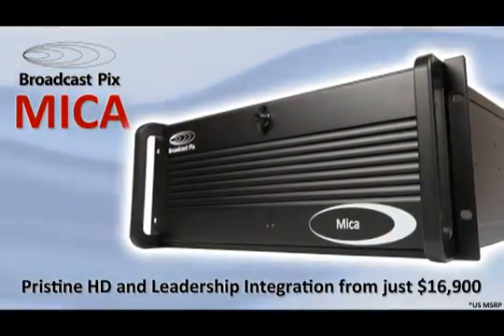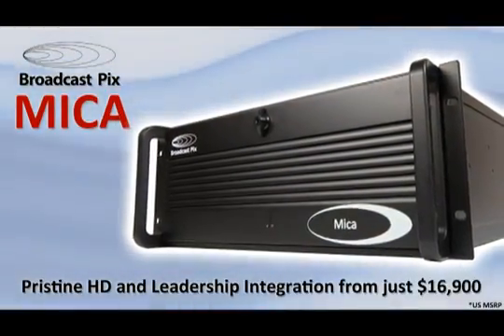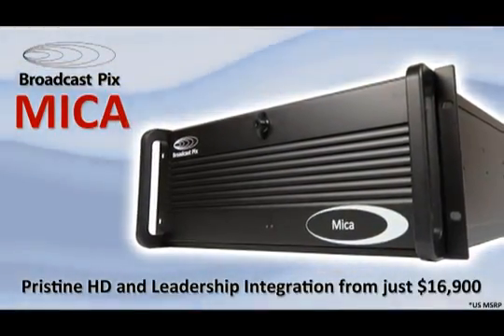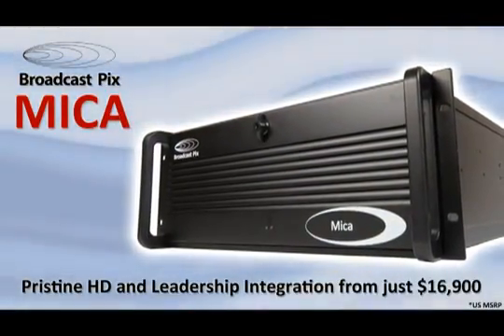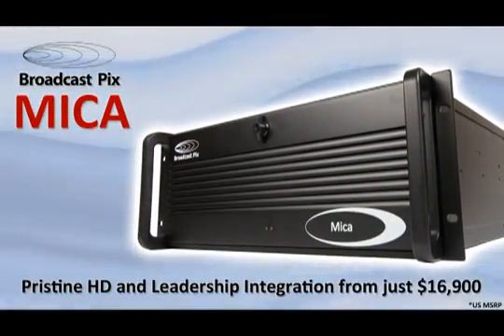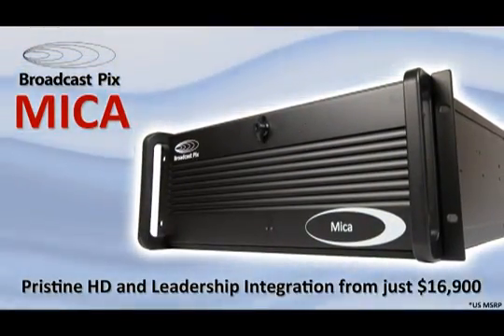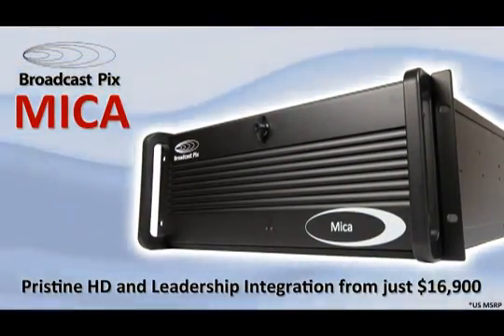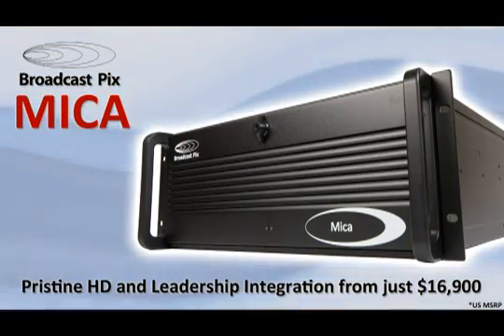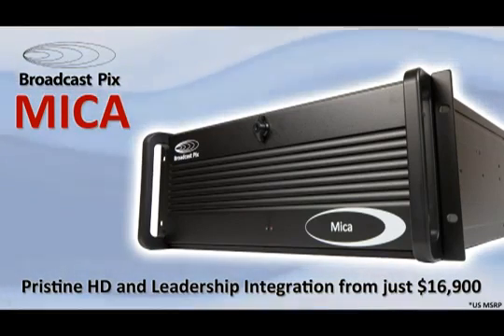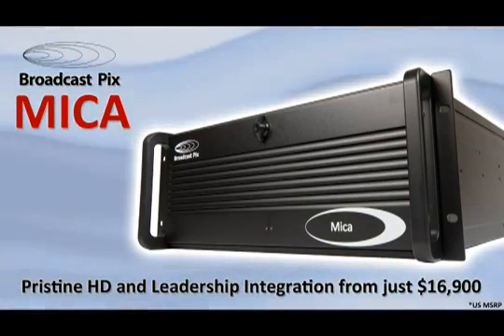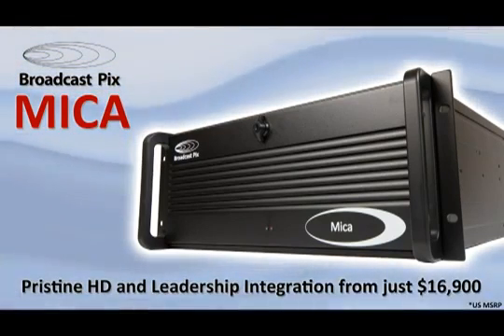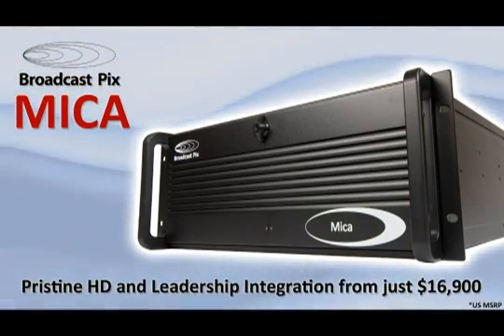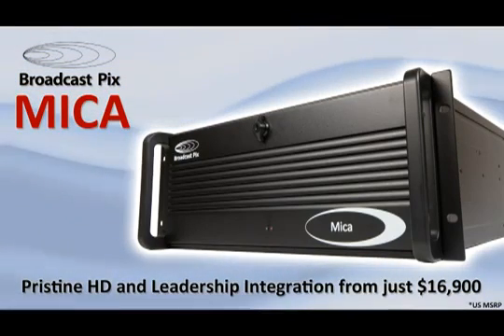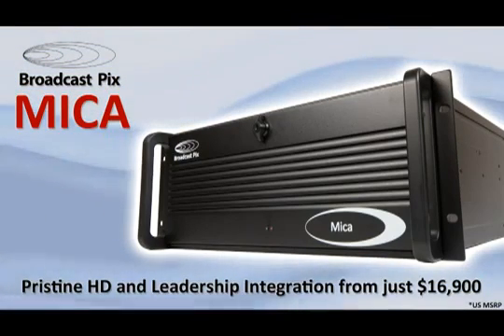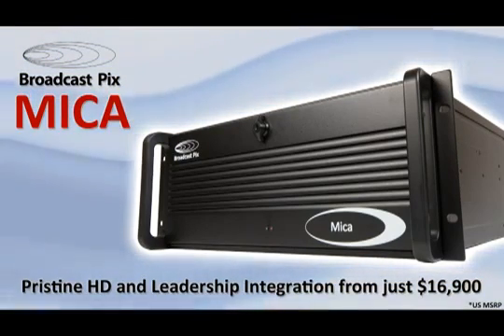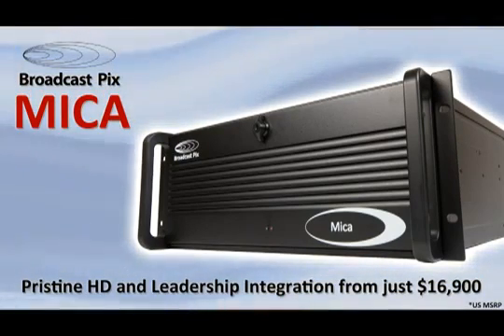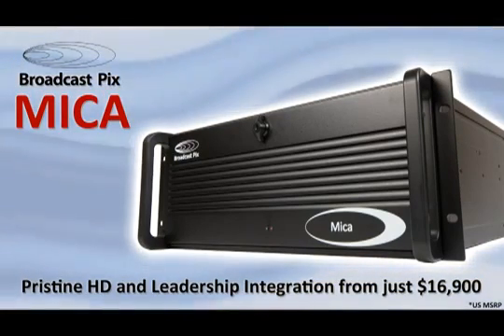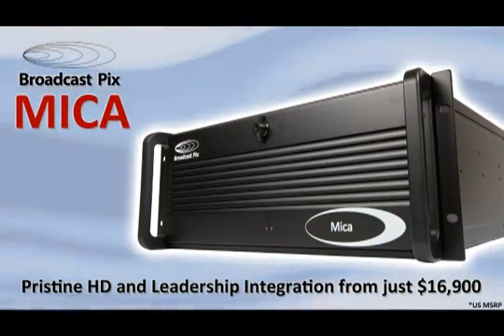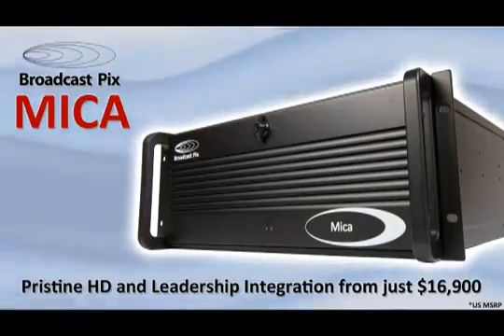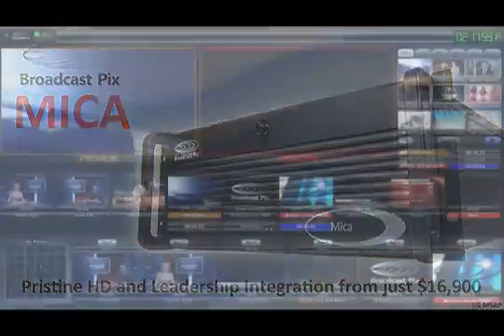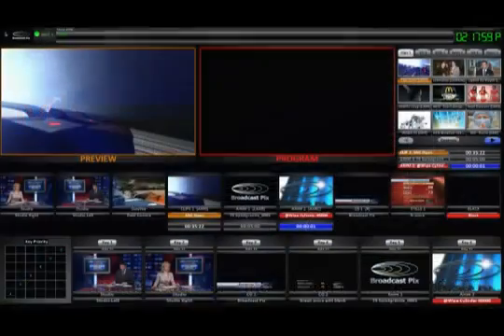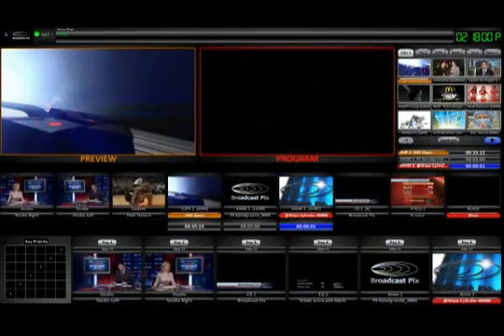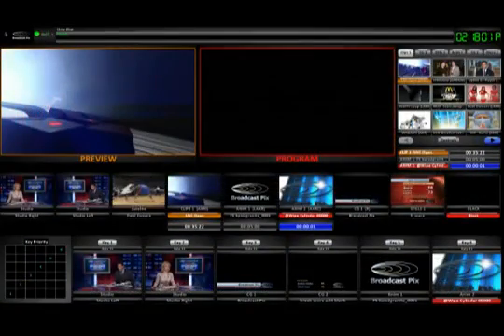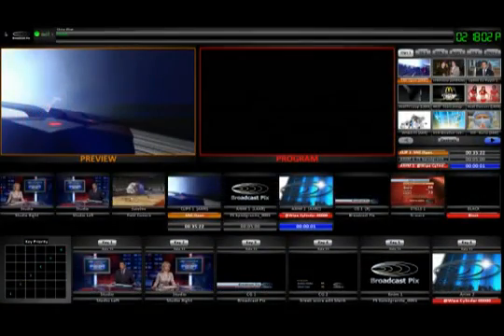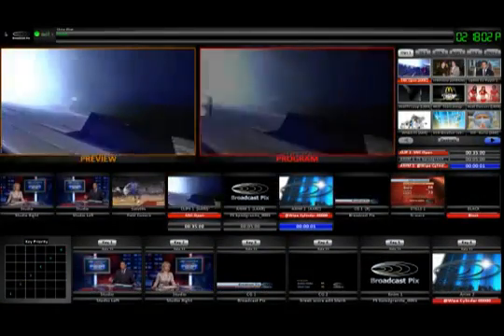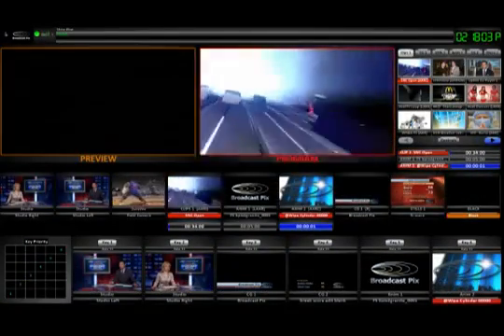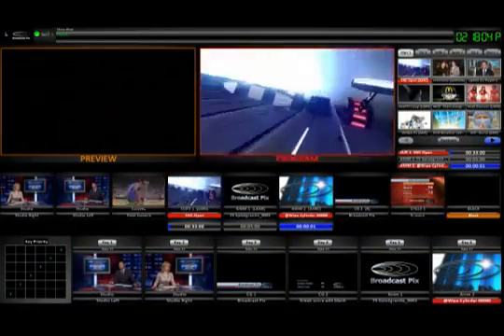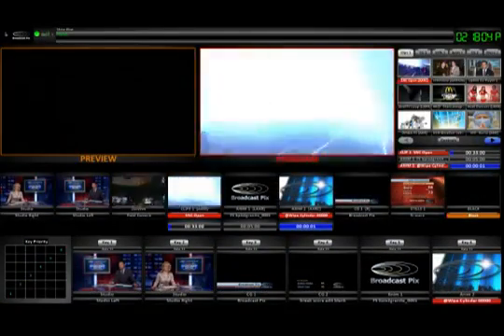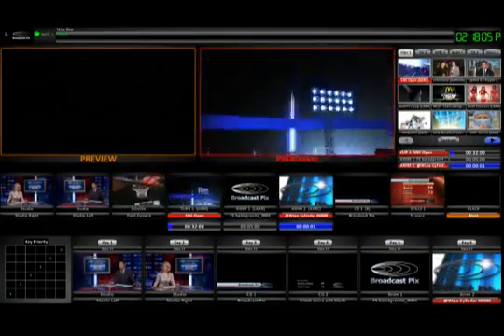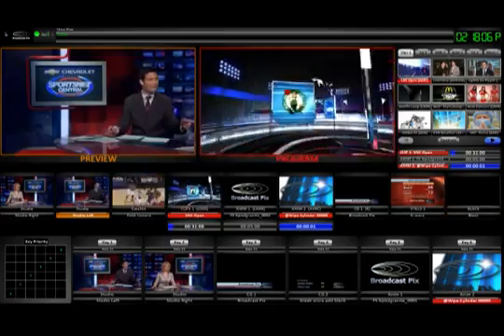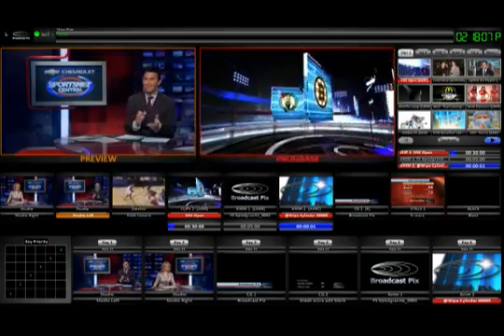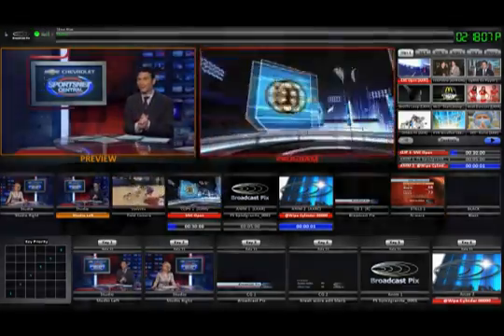Broadcast Pix is proud to offer Mica, a new HD production system that lets you create compelling live video starting at just $16,900. With its native HD switcher working together with built-in clip and graphics stores, Mica offers seamless integration with the rest of your studio.